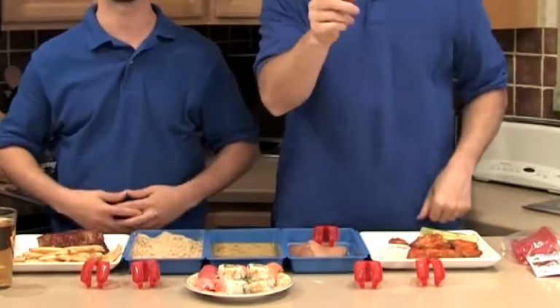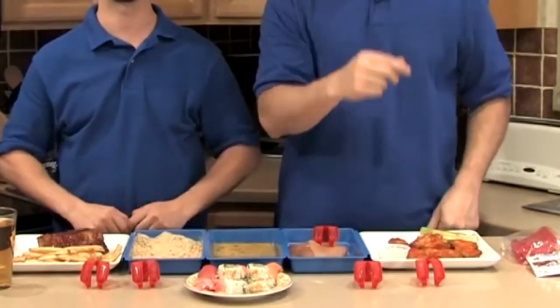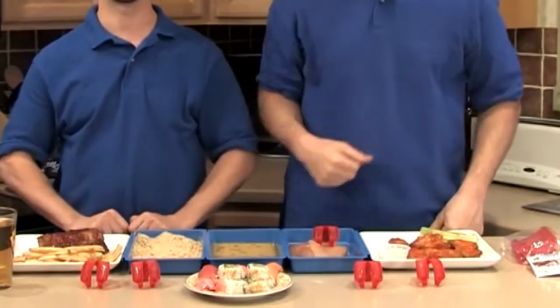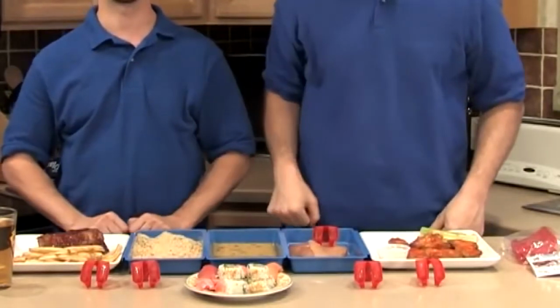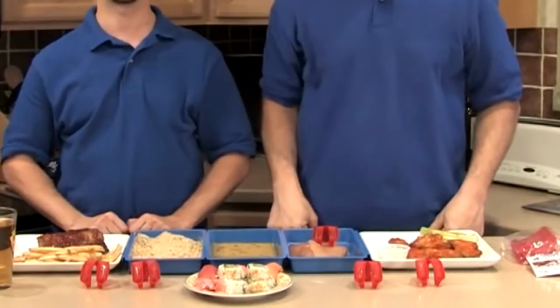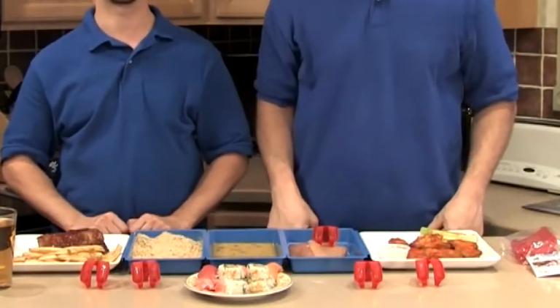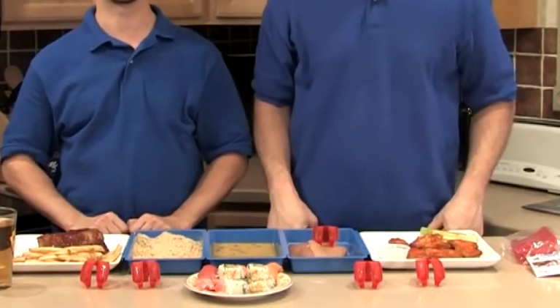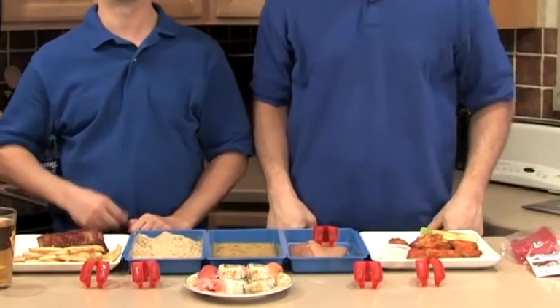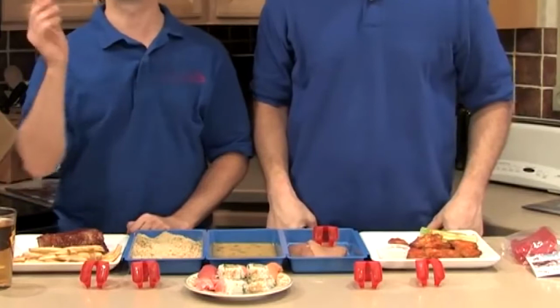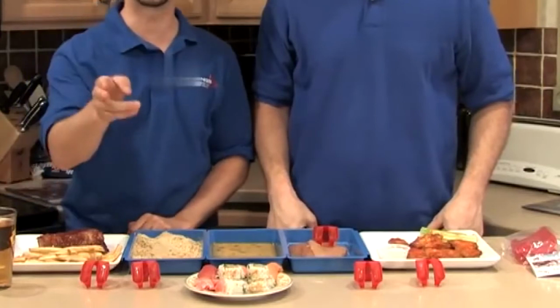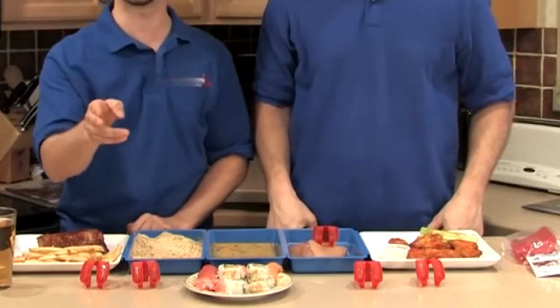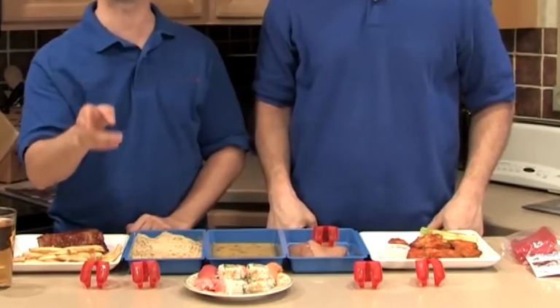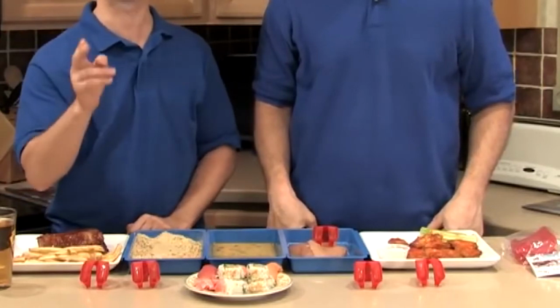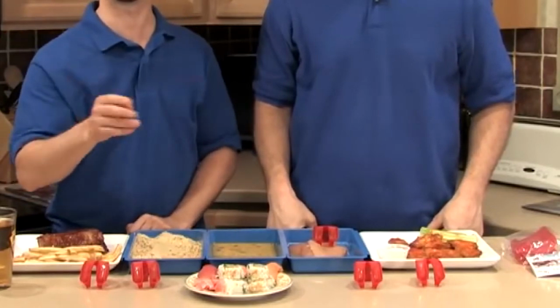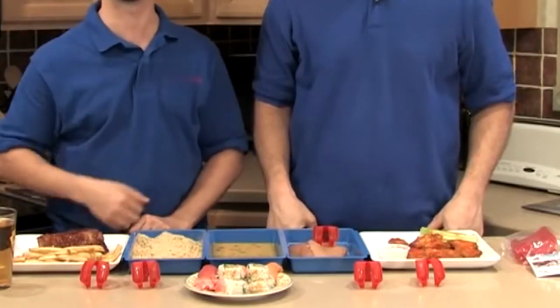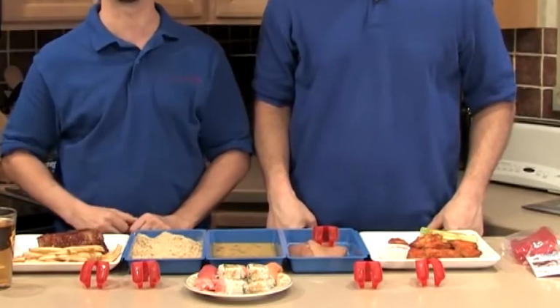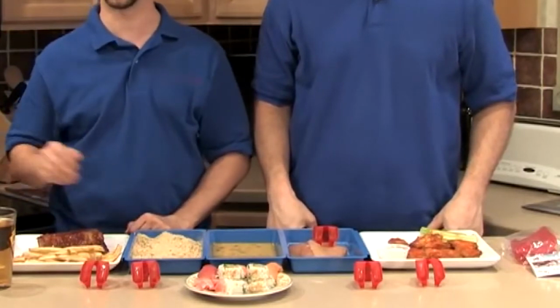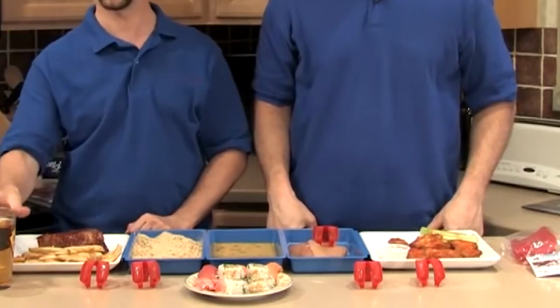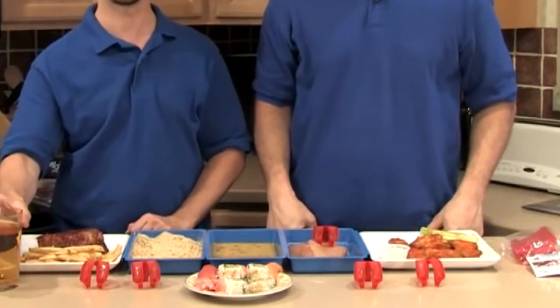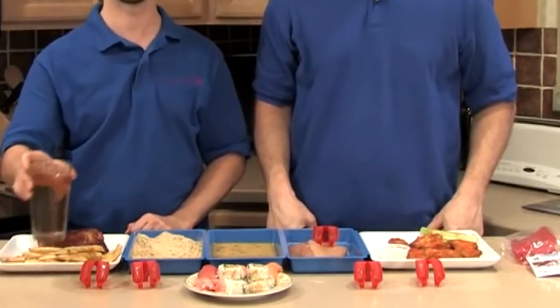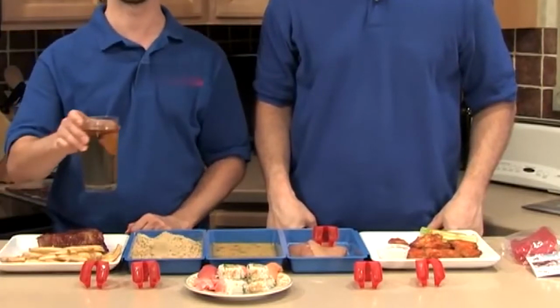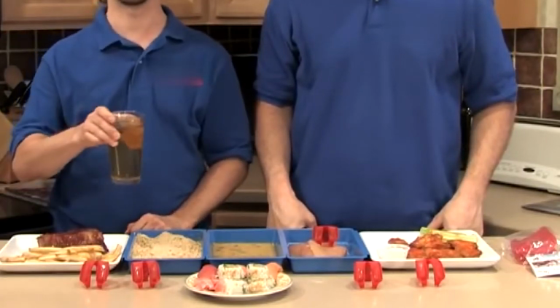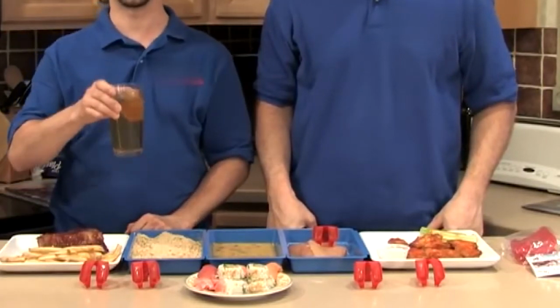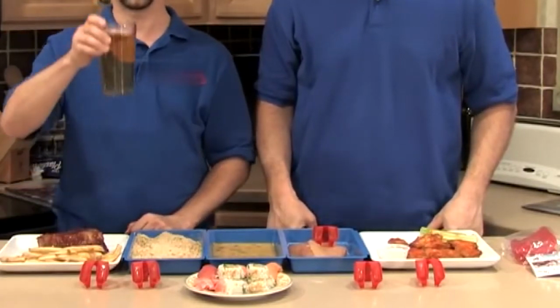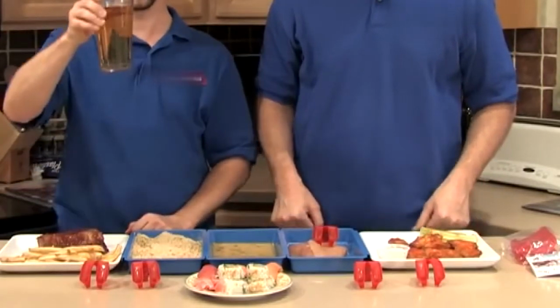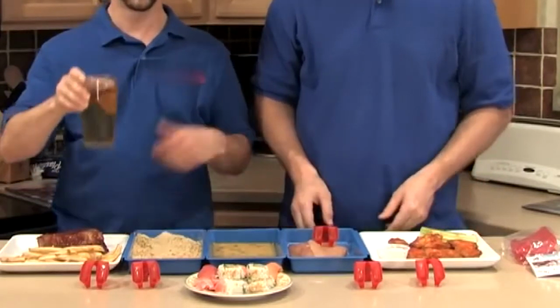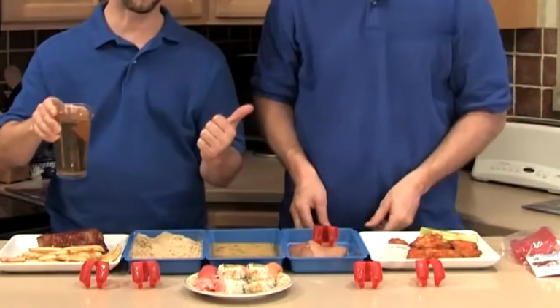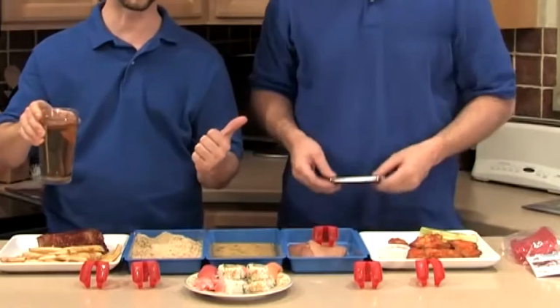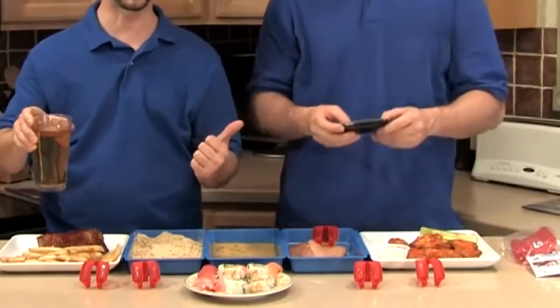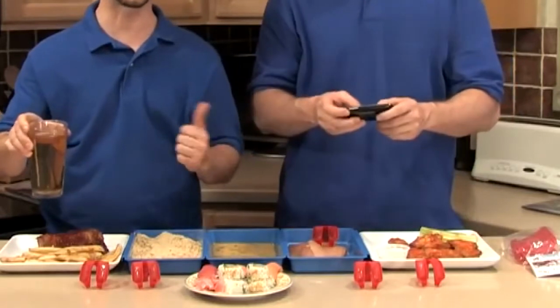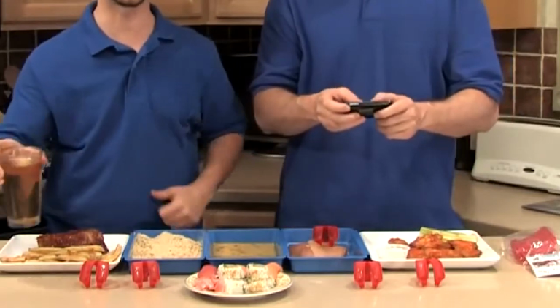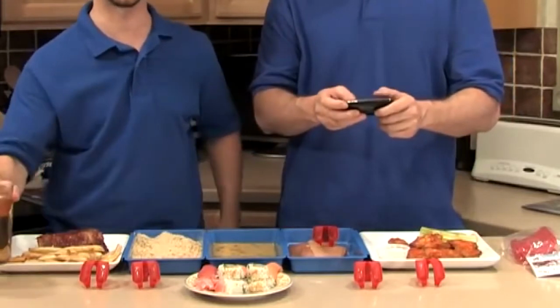I know what some of you are thinking. Getting messy is part of the fun of eating wings. But sometimes getting messy is just downright annoying. But now, when you use Trongs, you can pick up your beverage between bites and free up your fingers for texting.